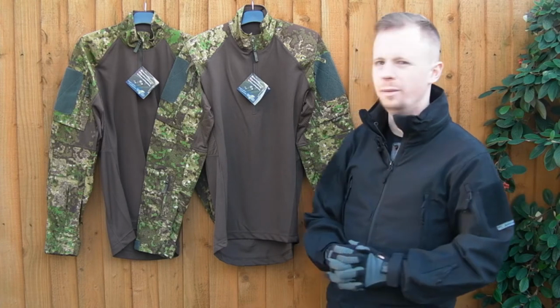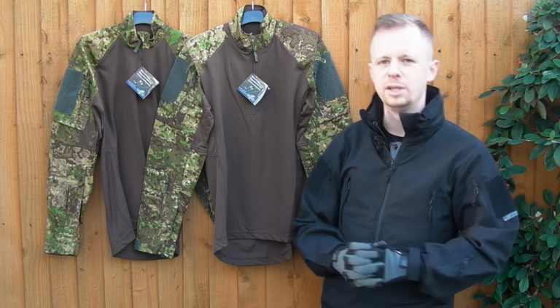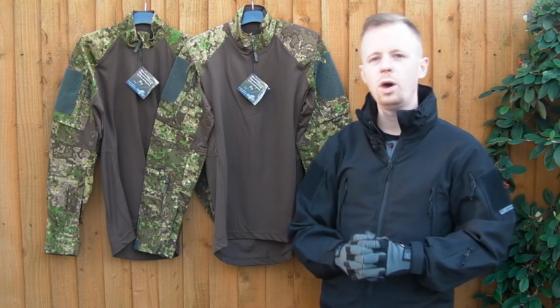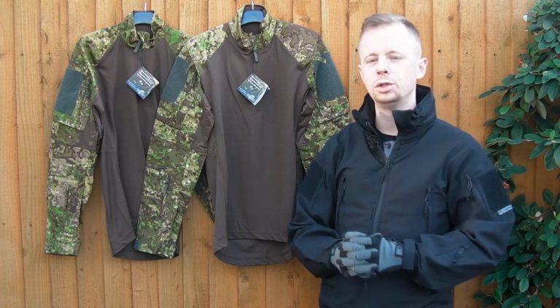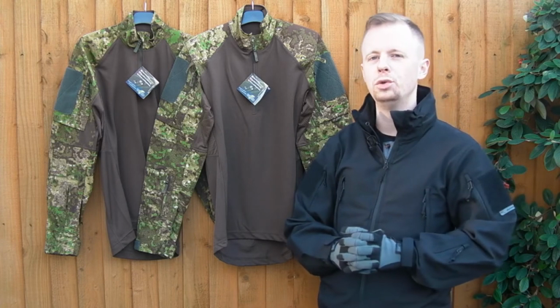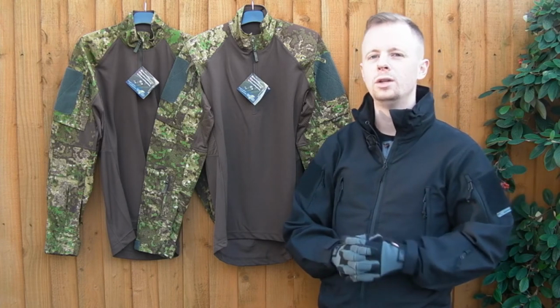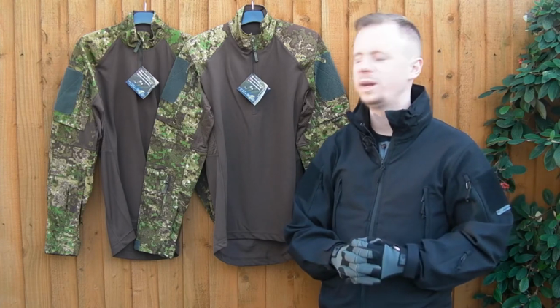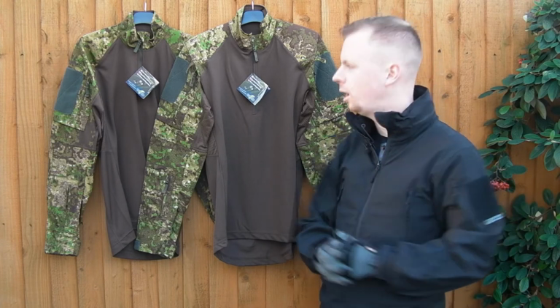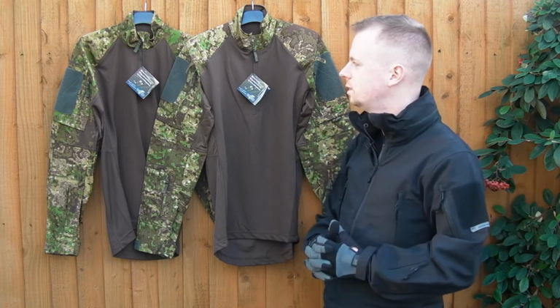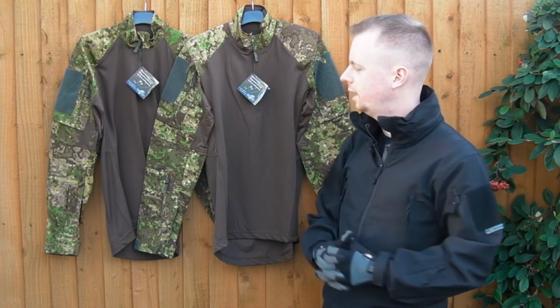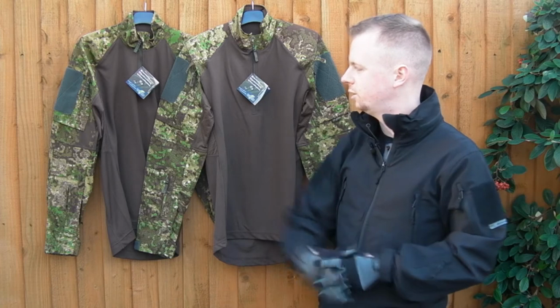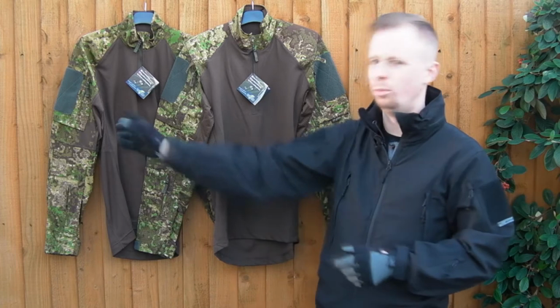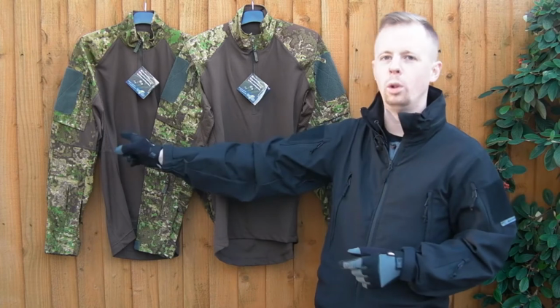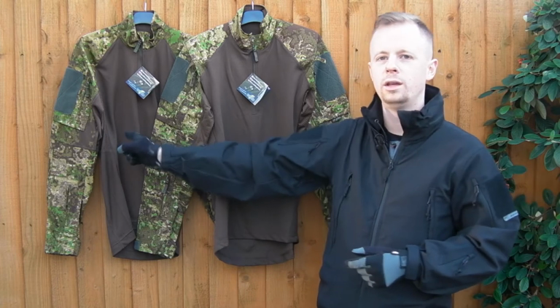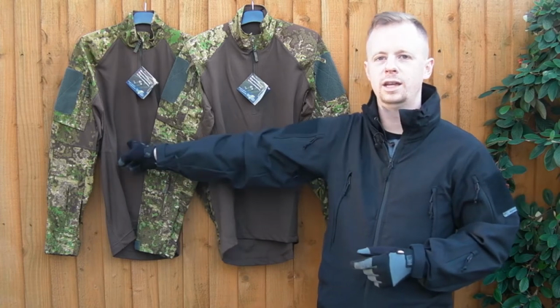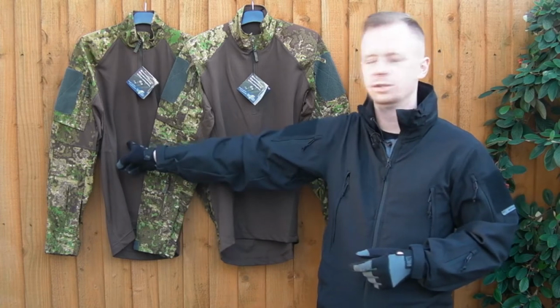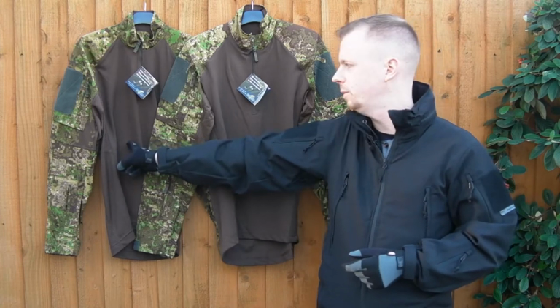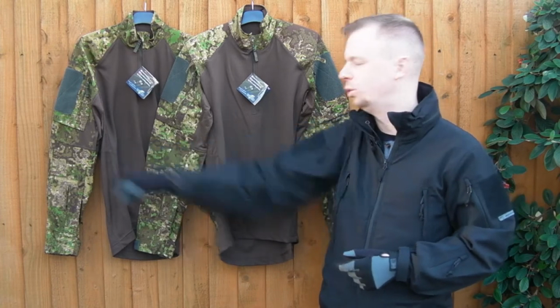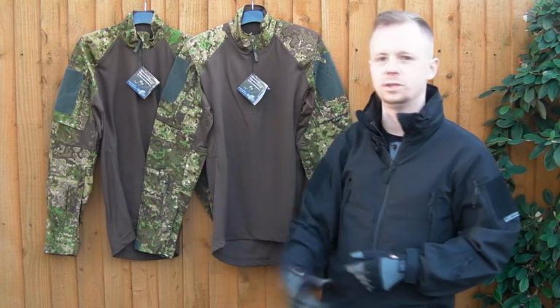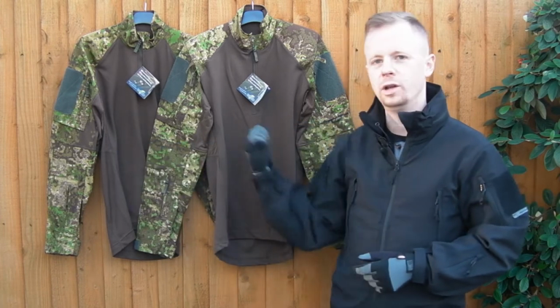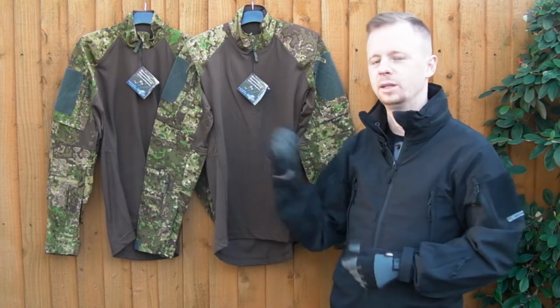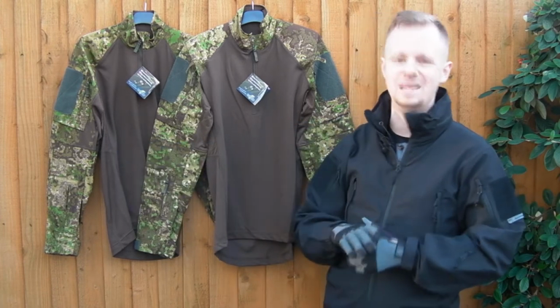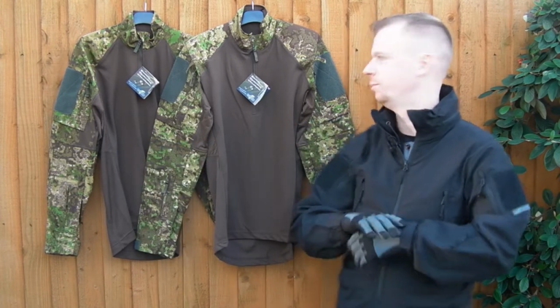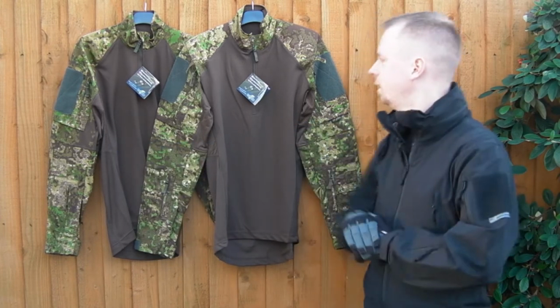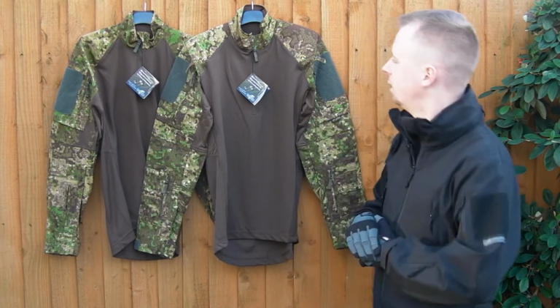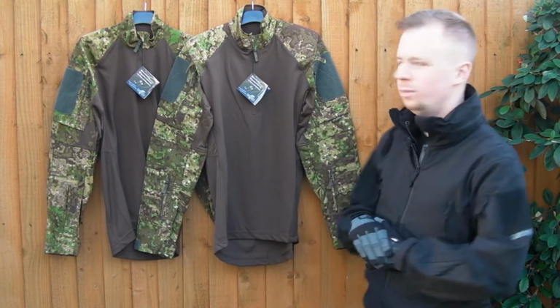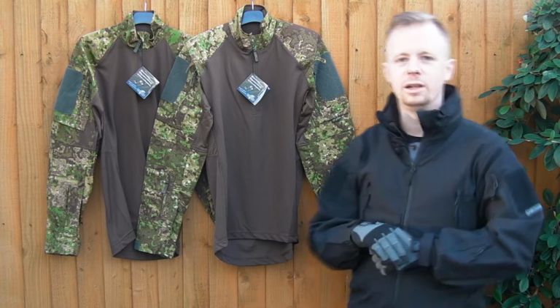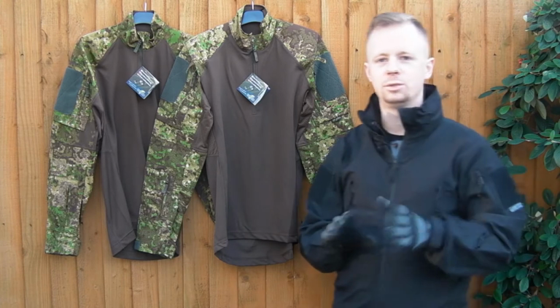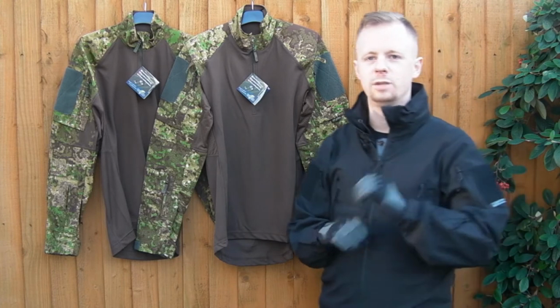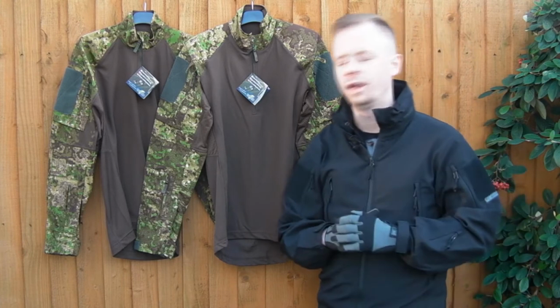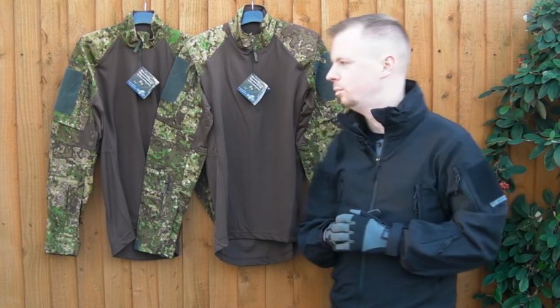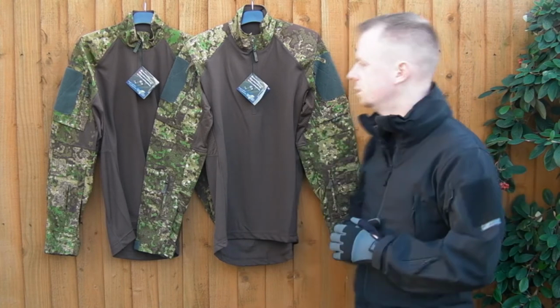I may have eaten one or two too many pies, and the small here doesn't fit me anymore, so I picked up a medium. The less said about that, the better.